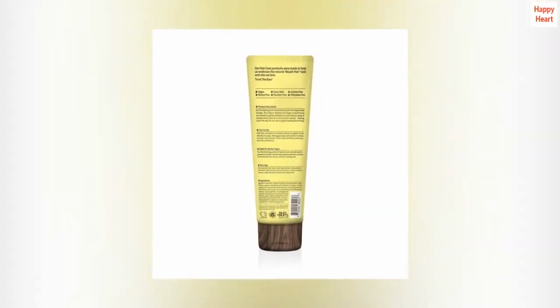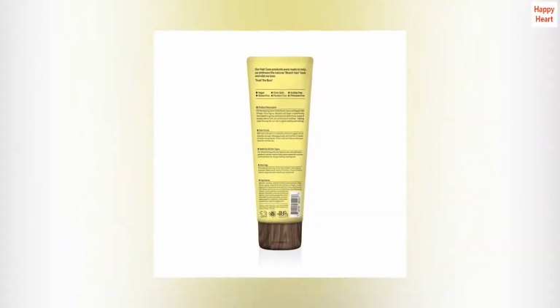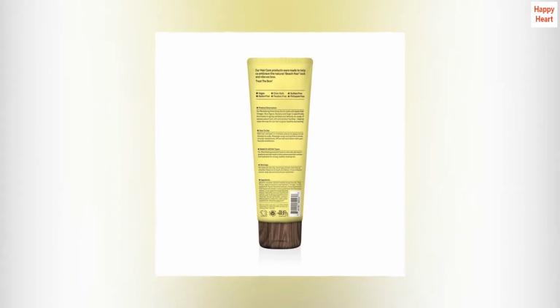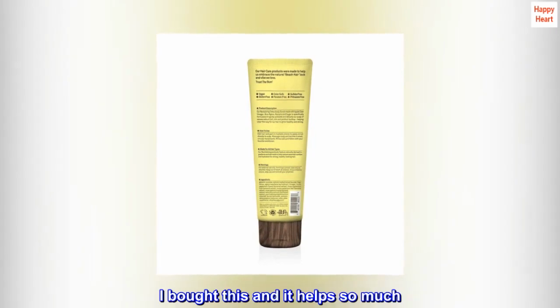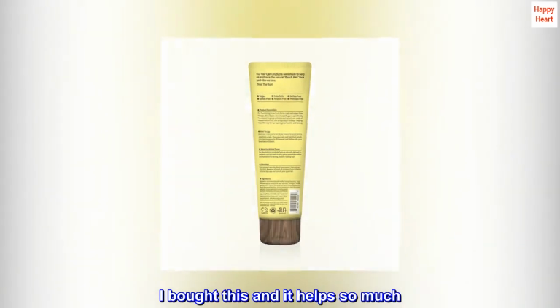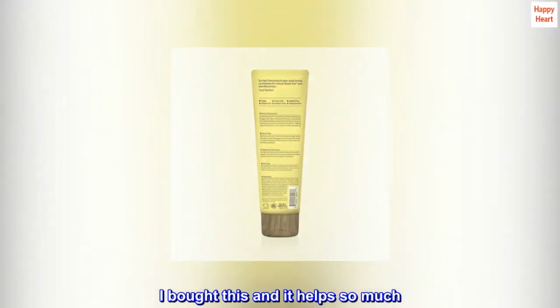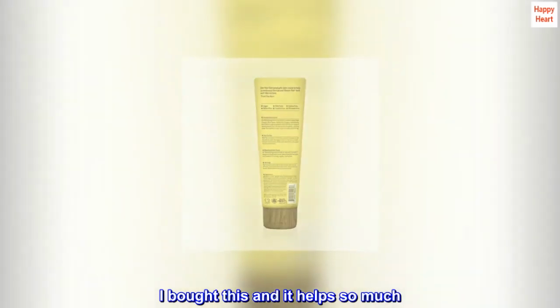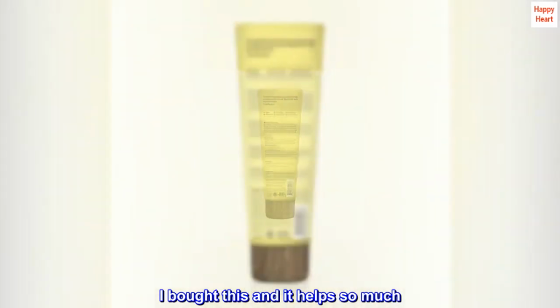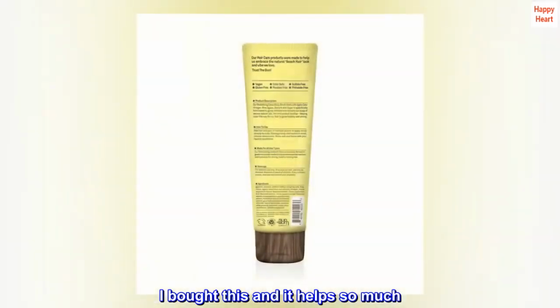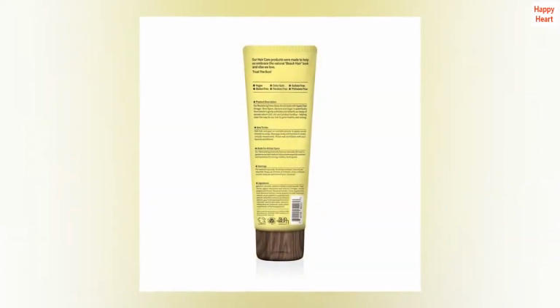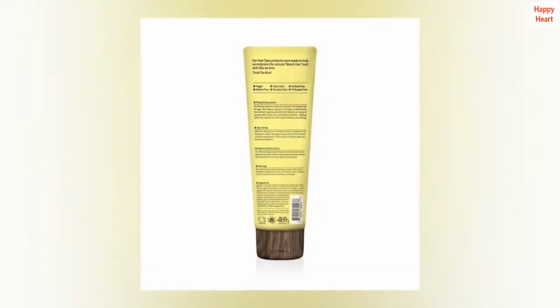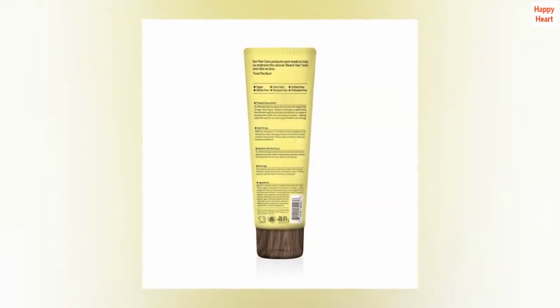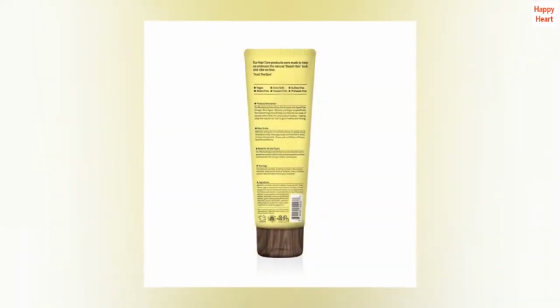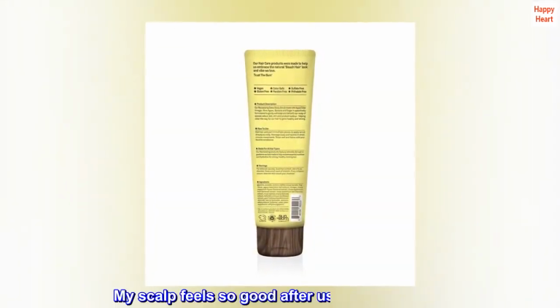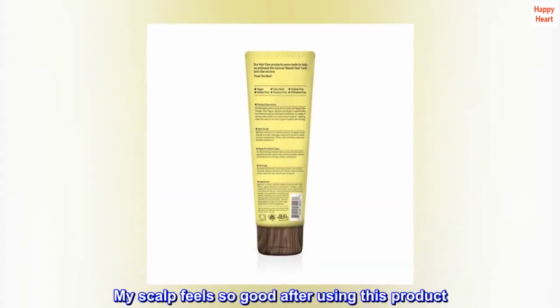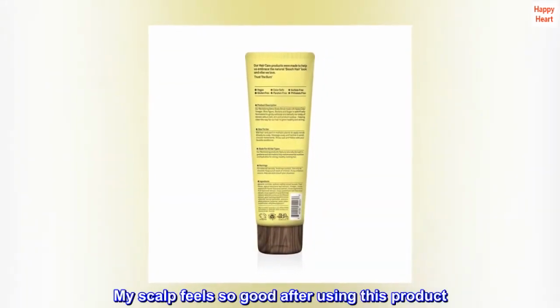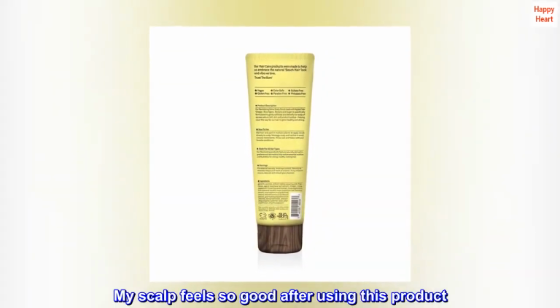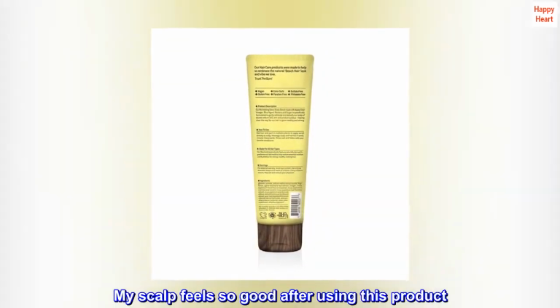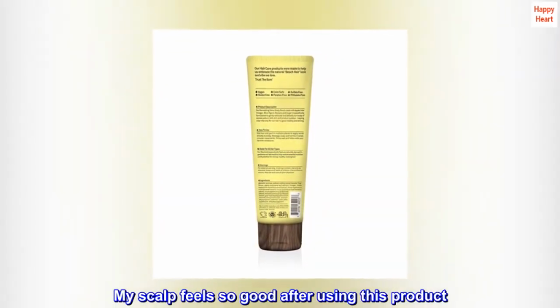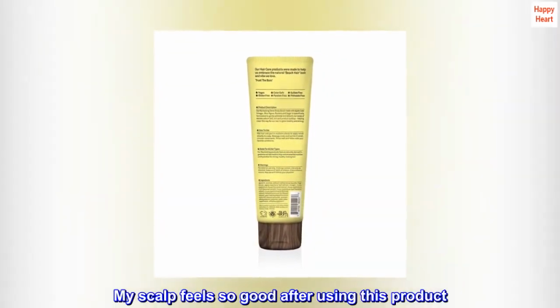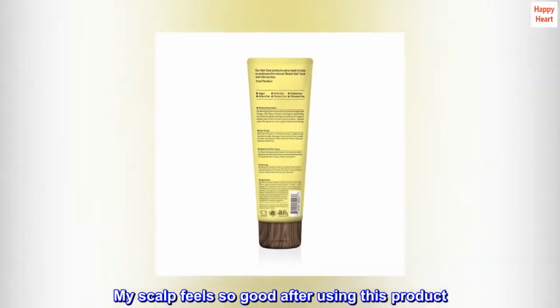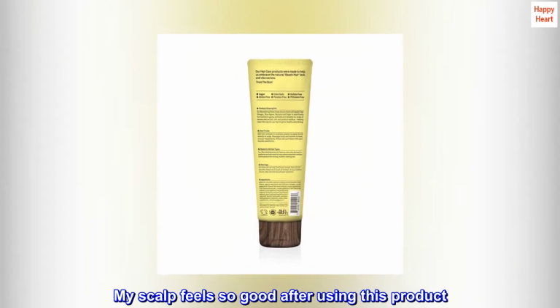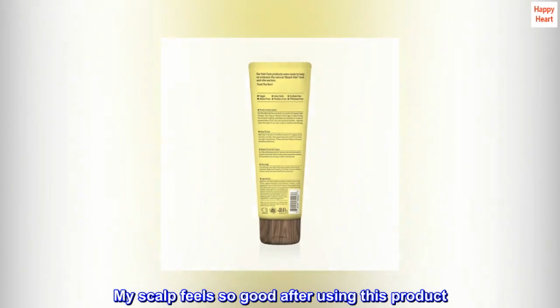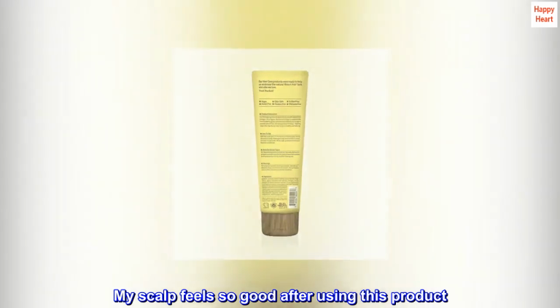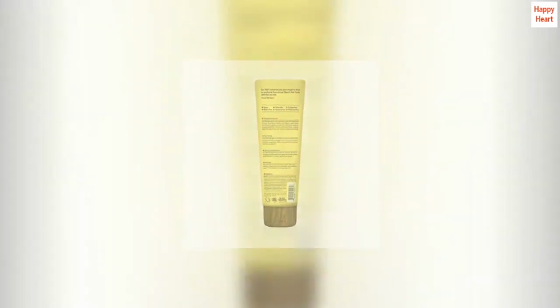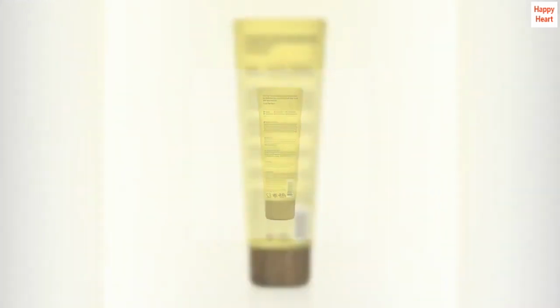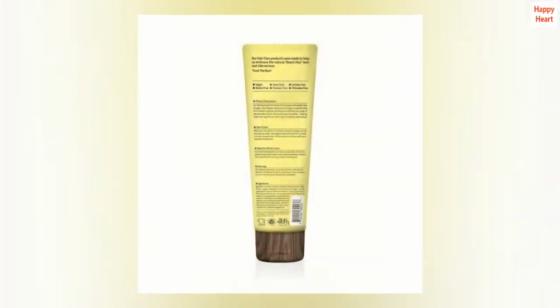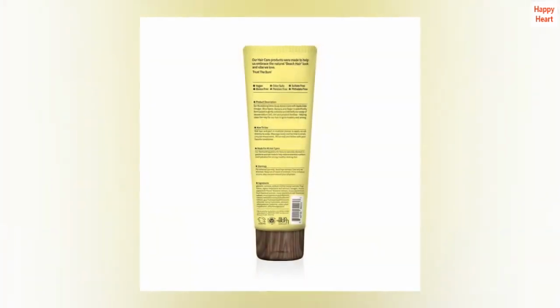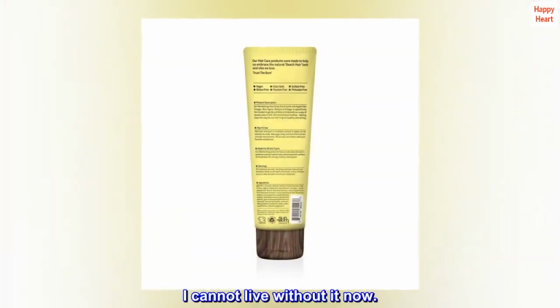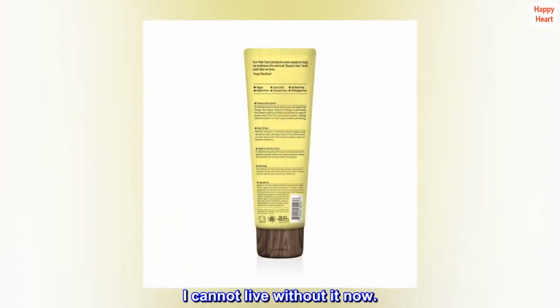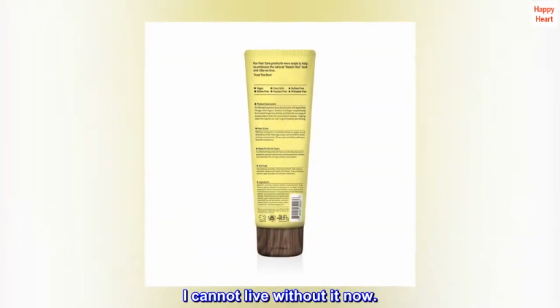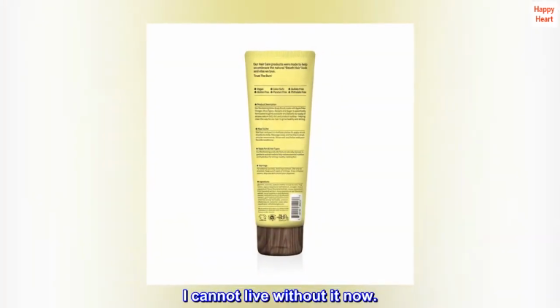I tried so many scalp products to try to get ahead of this issue. I bought this and it helps so much. My scalp feels so good after using this product. I cannot live without it now.